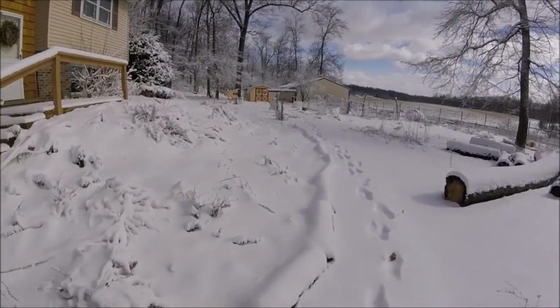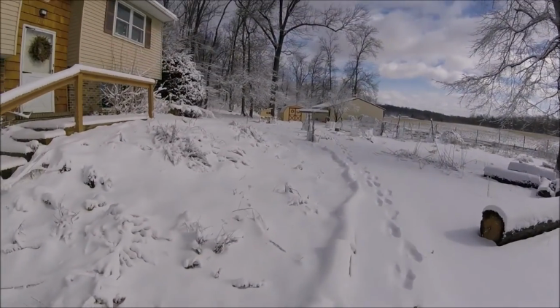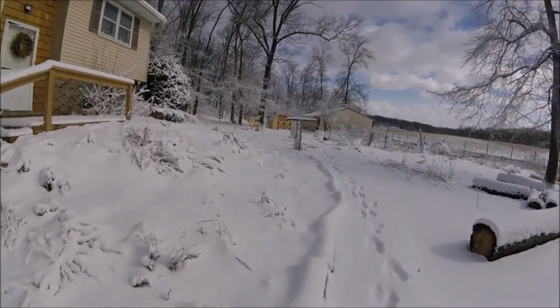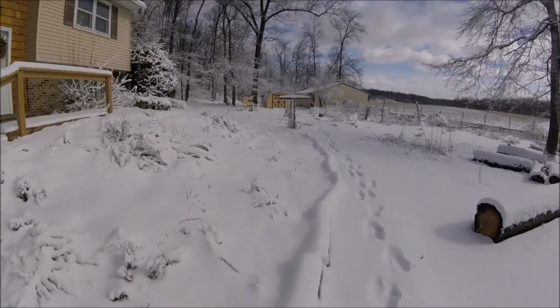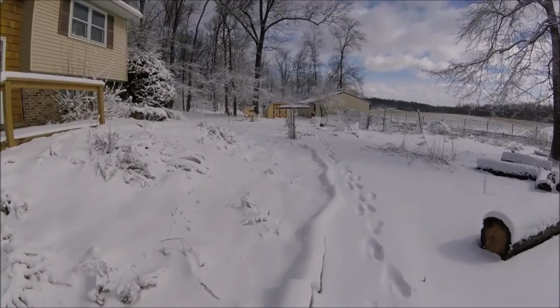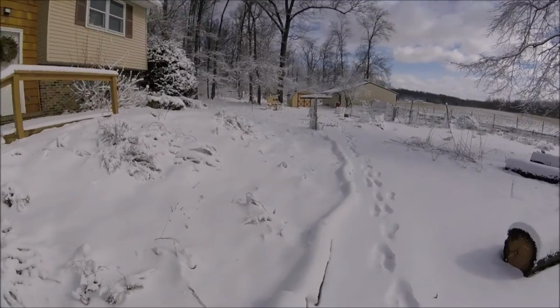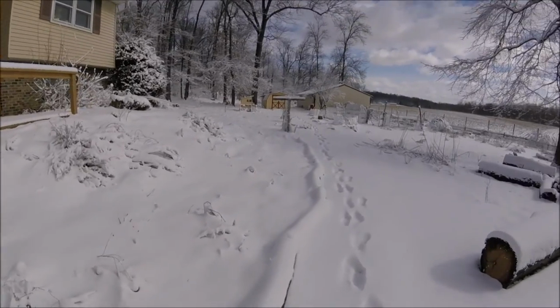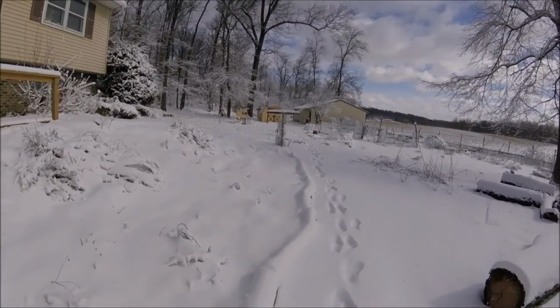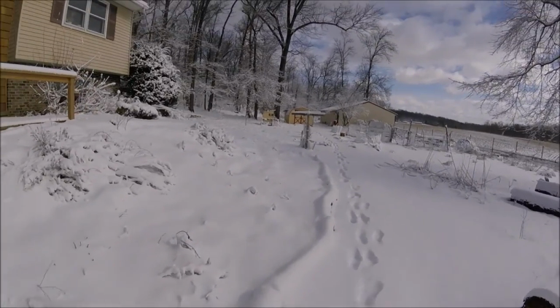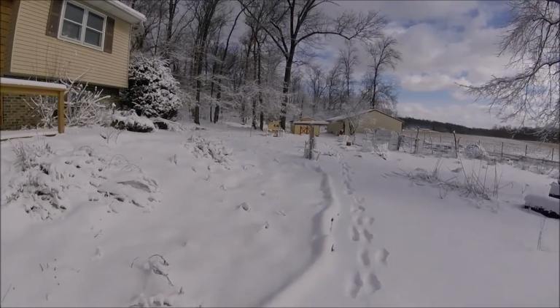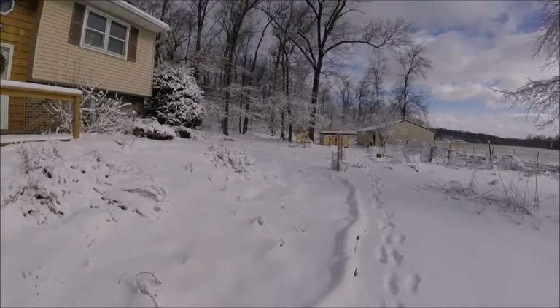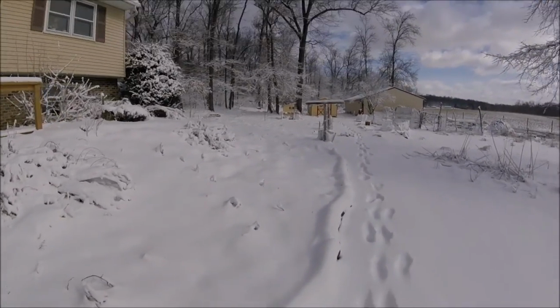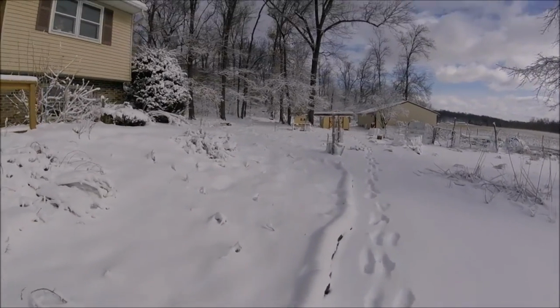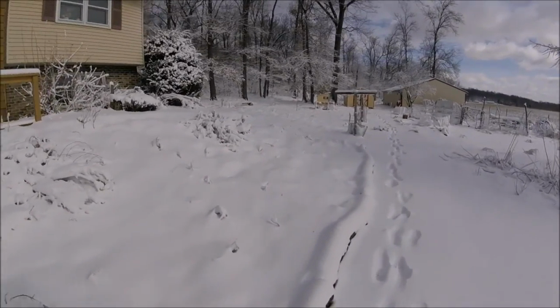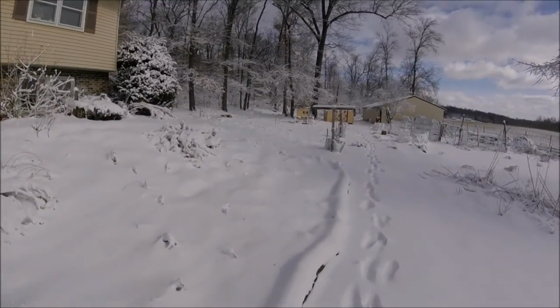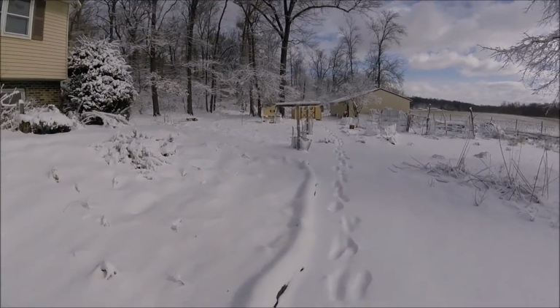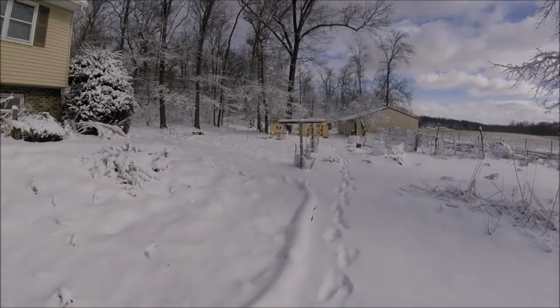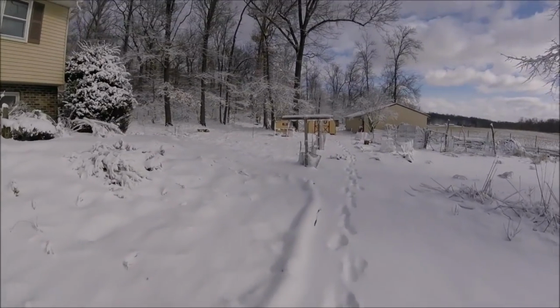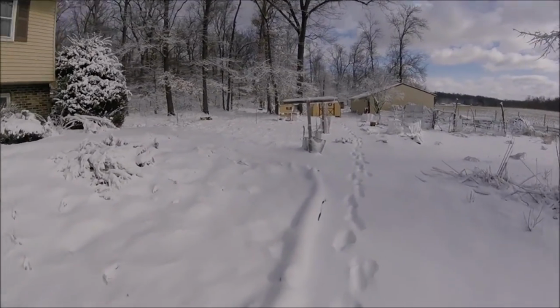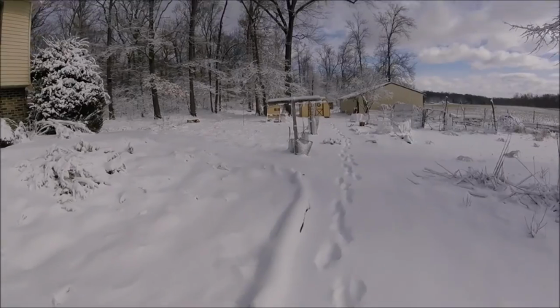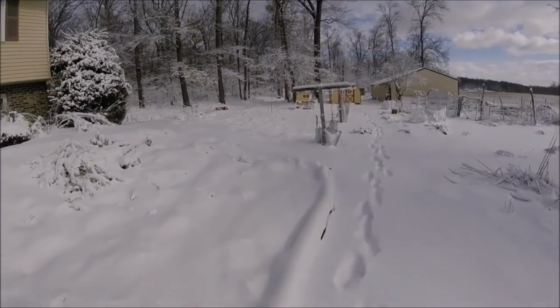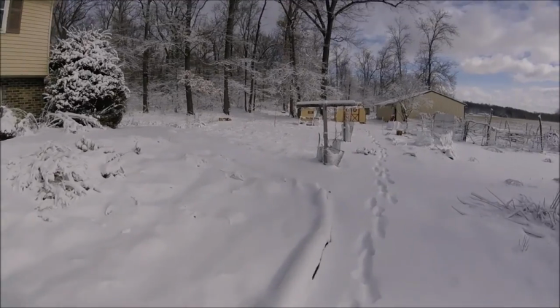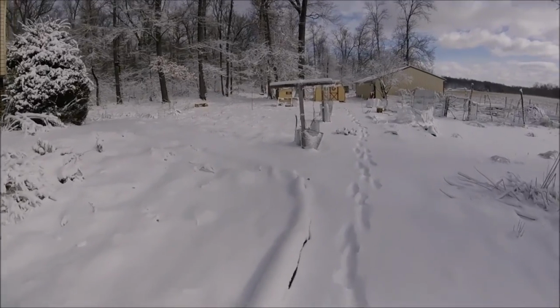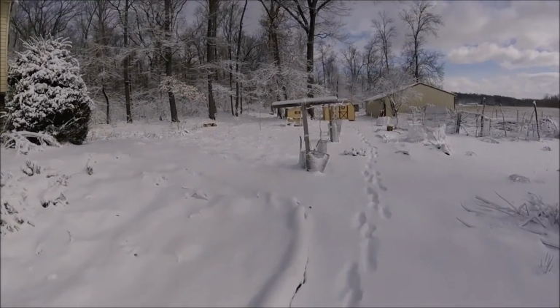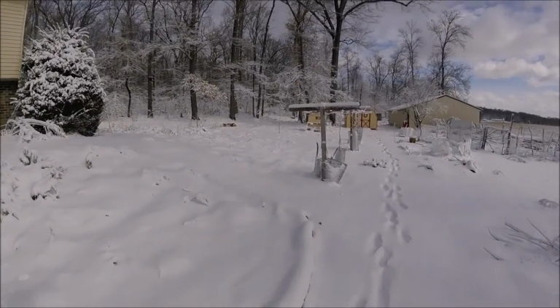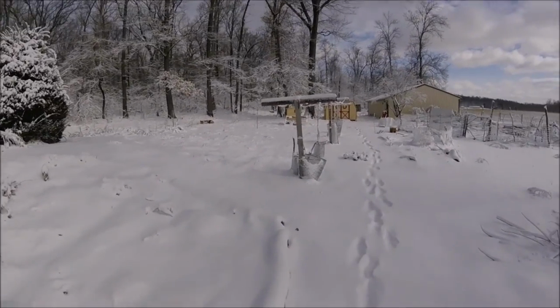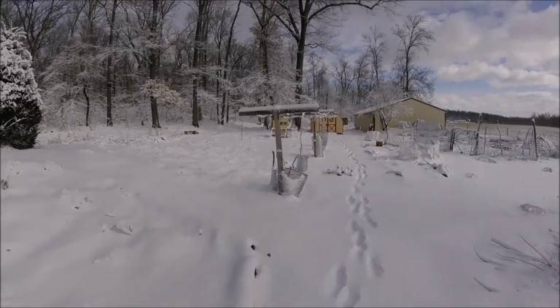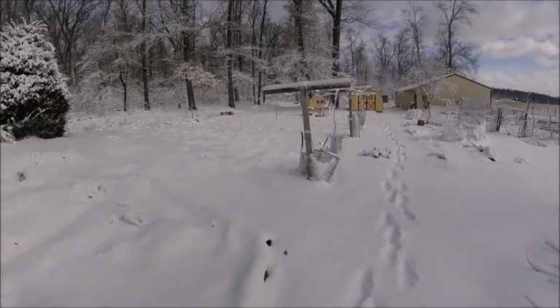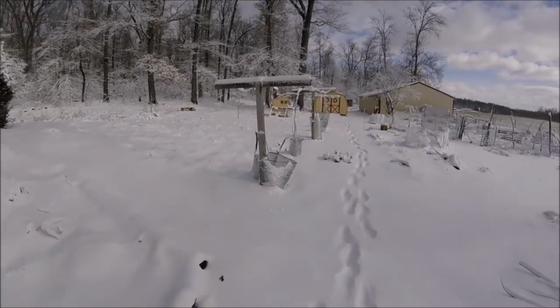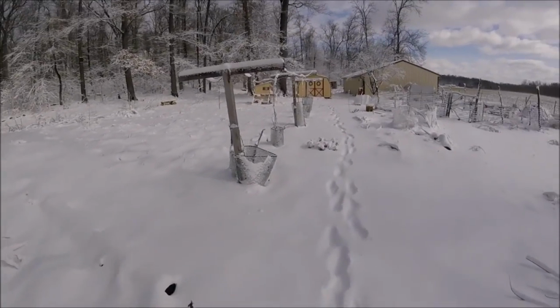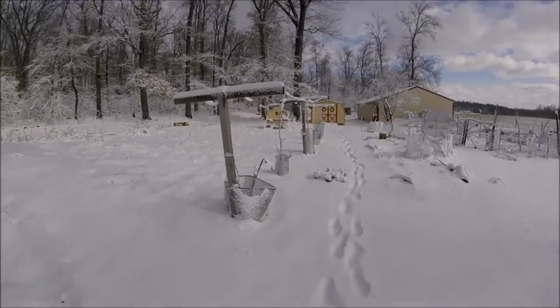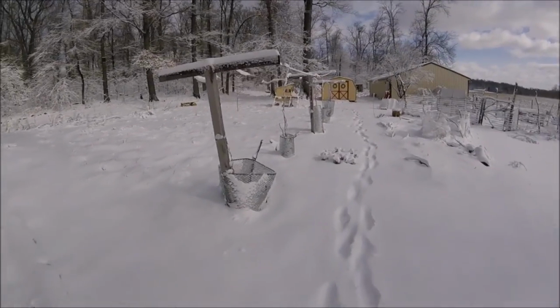It's right after a snowstorm and we're going to go visit the chickens and the bees to make sure everything is kosher.